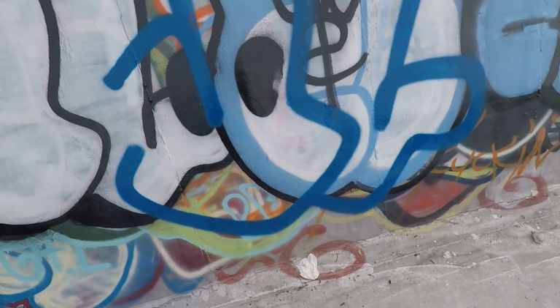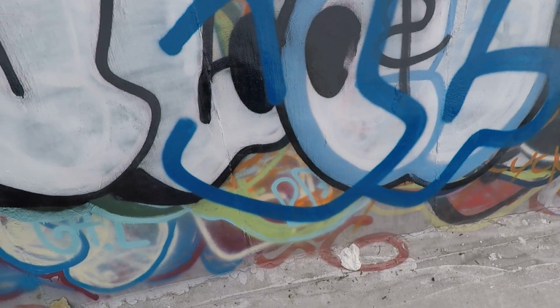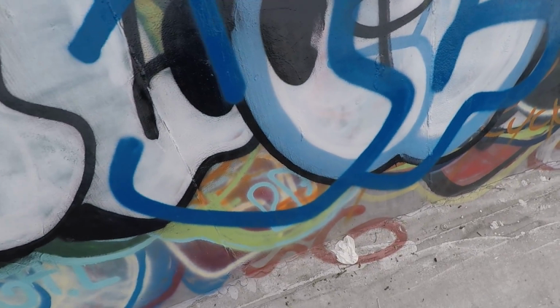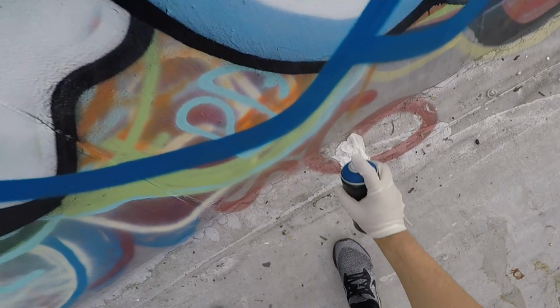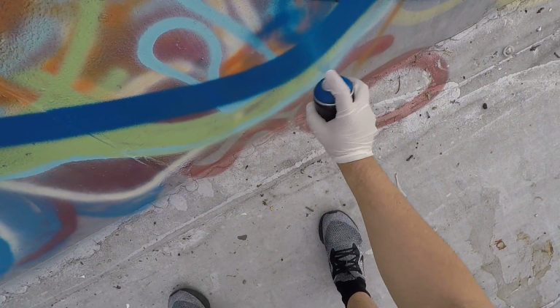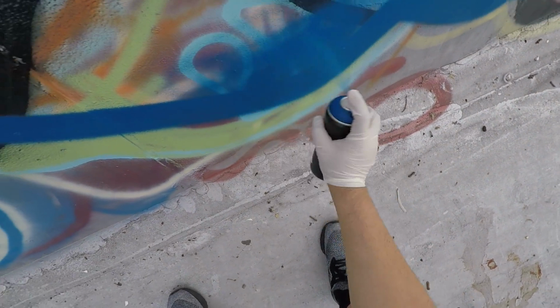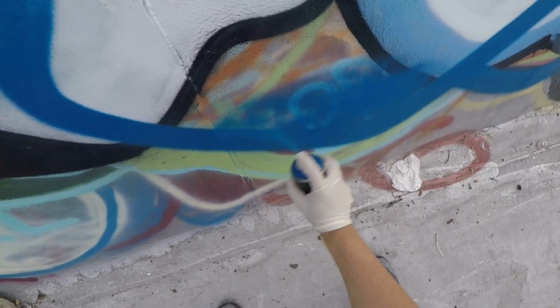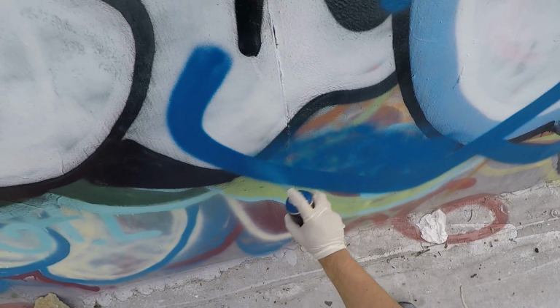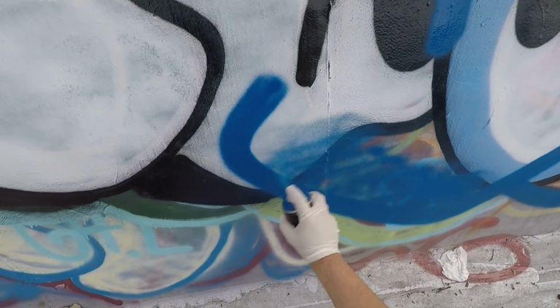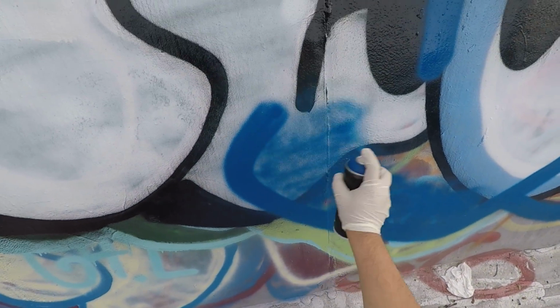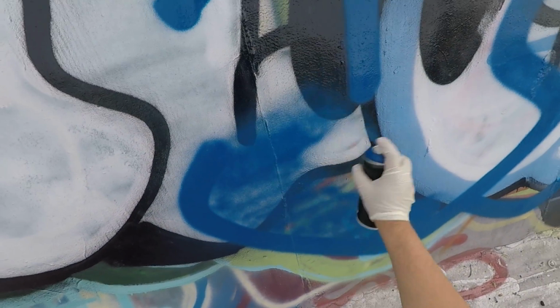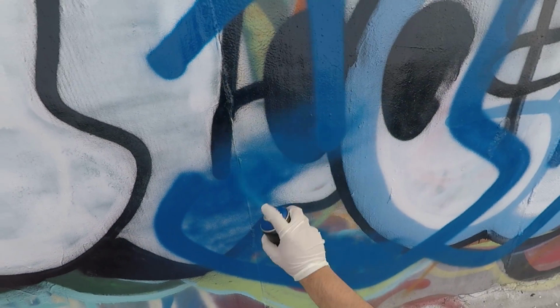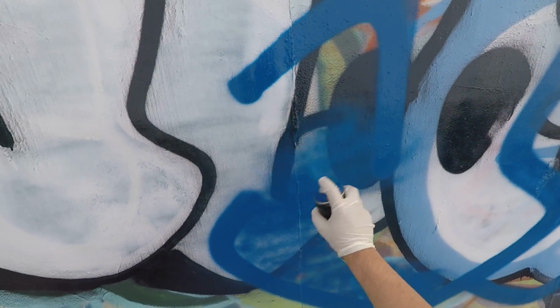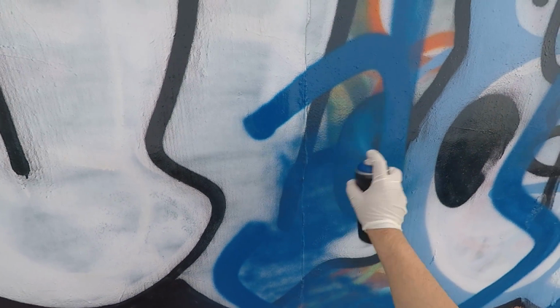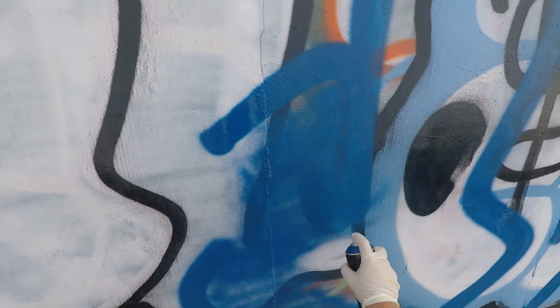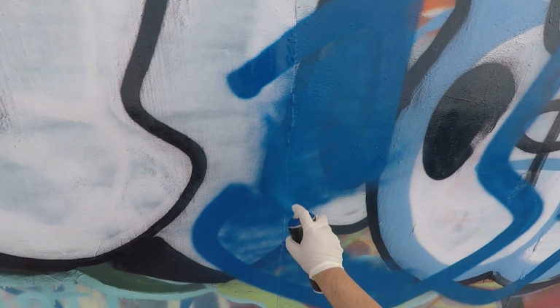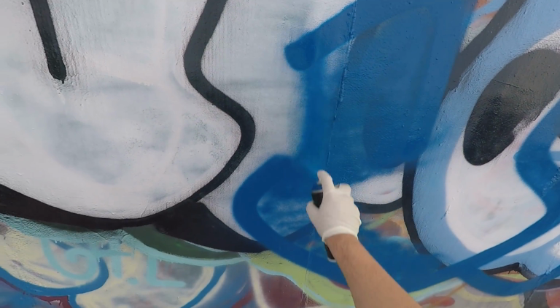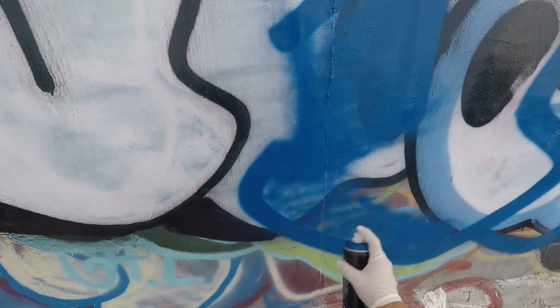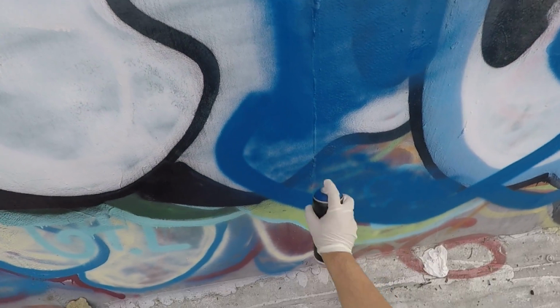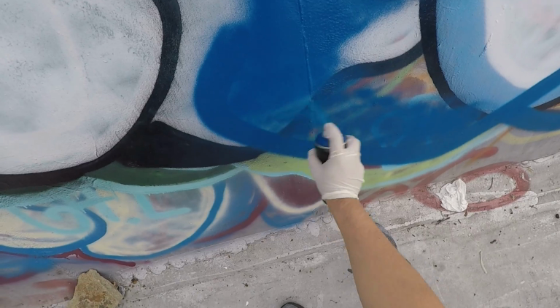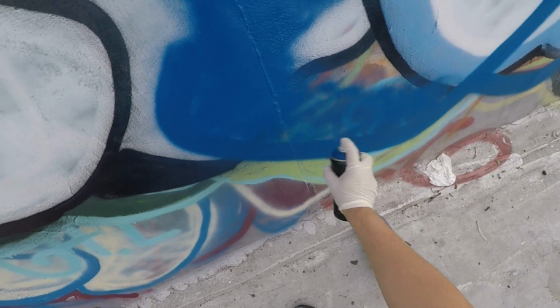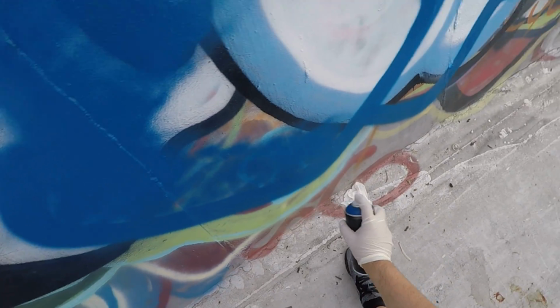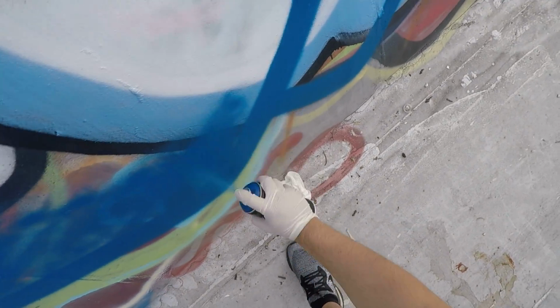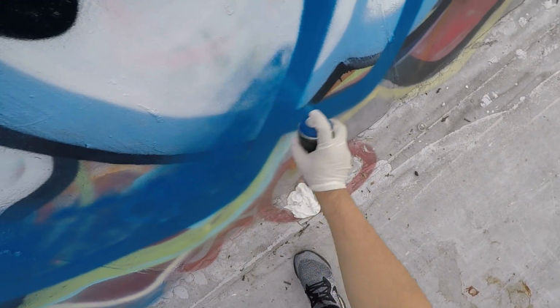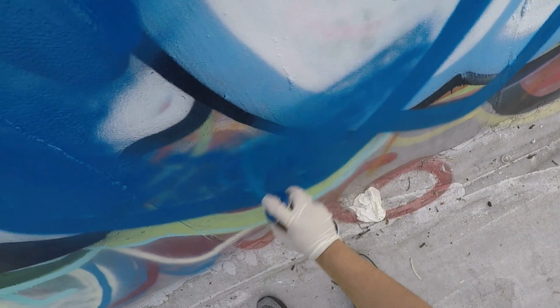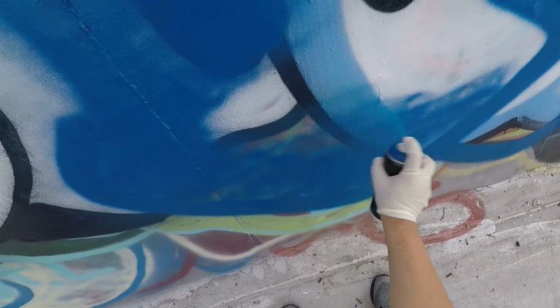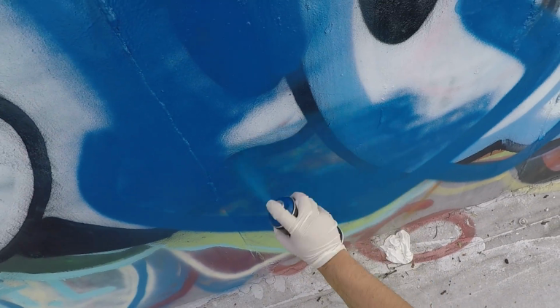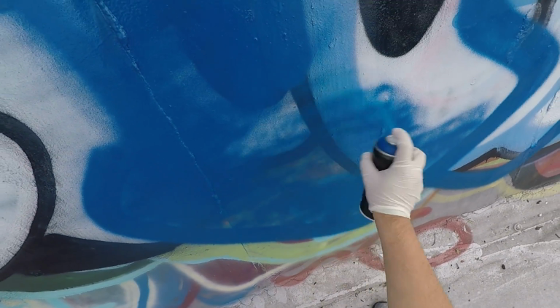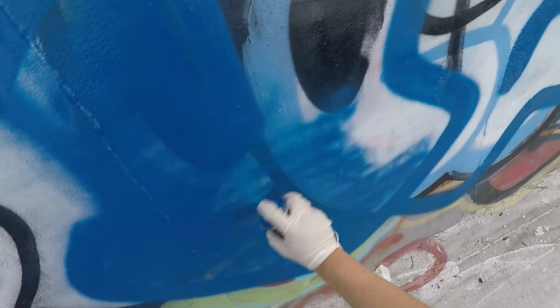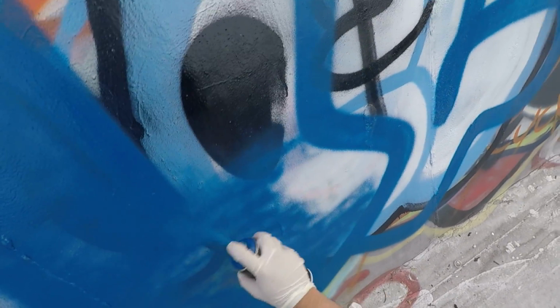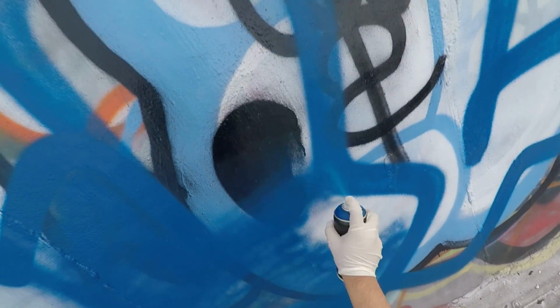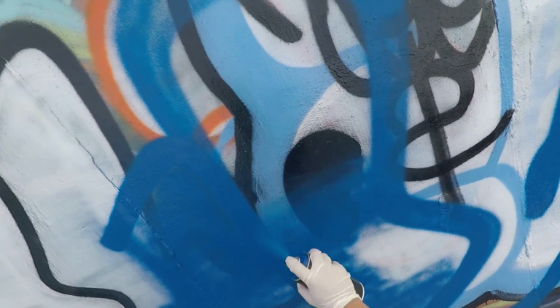I've got to admit, that output is crazy. I said safety first and I literally forgot to put on my mask, but I'll probably die before cancer gets me anyway, so that's whatever.